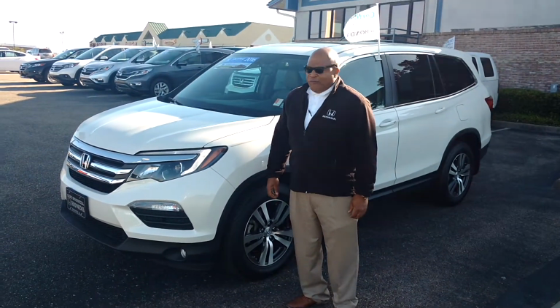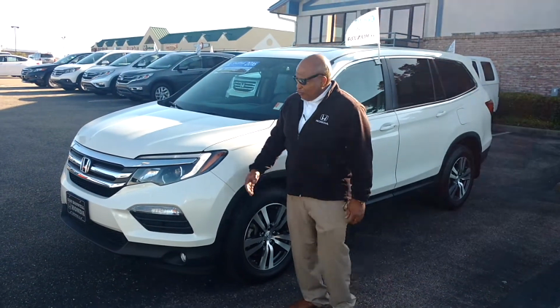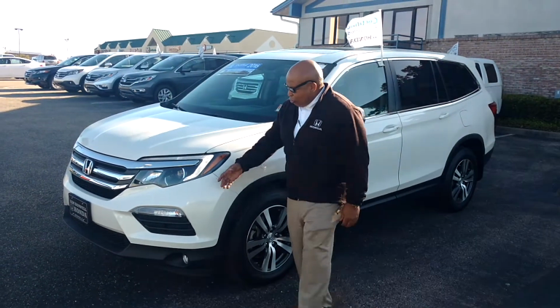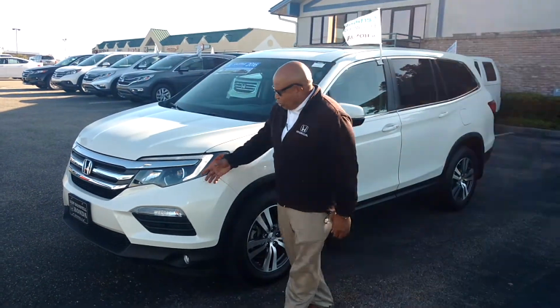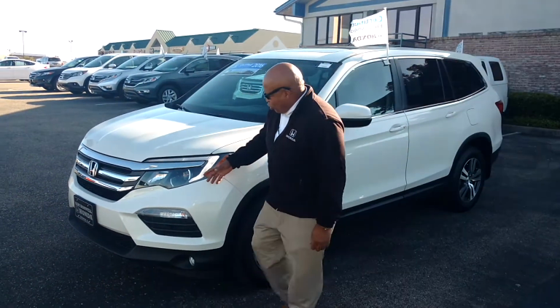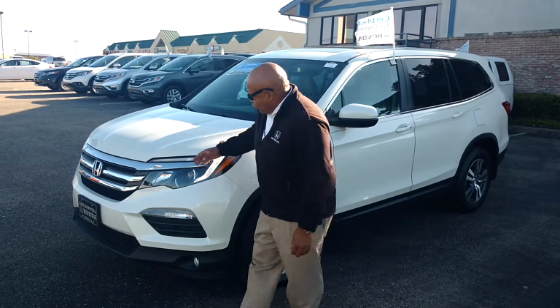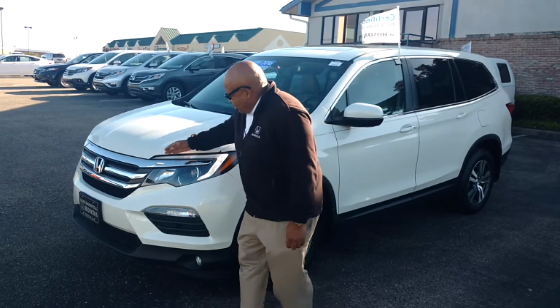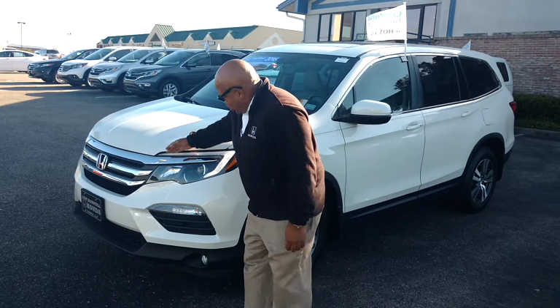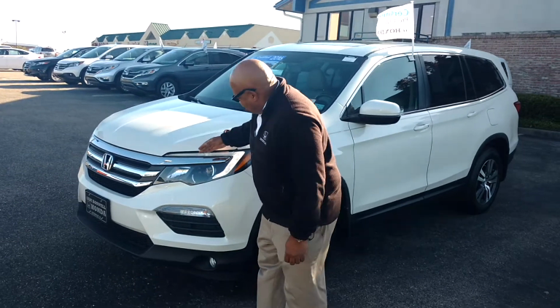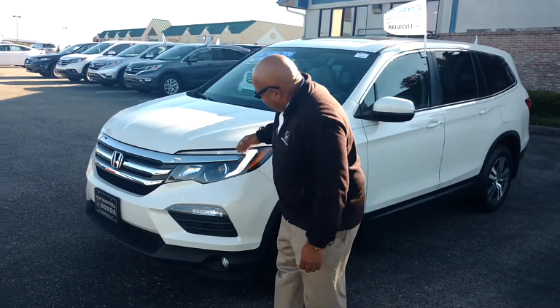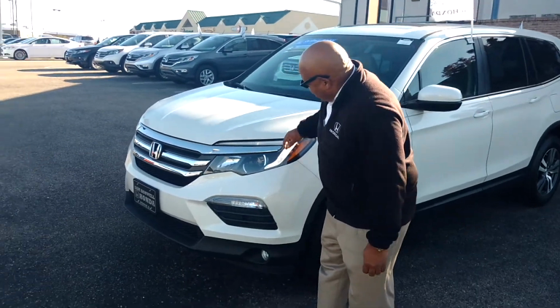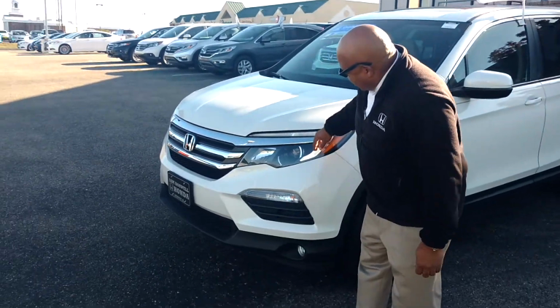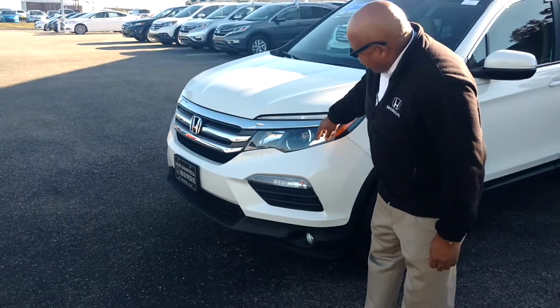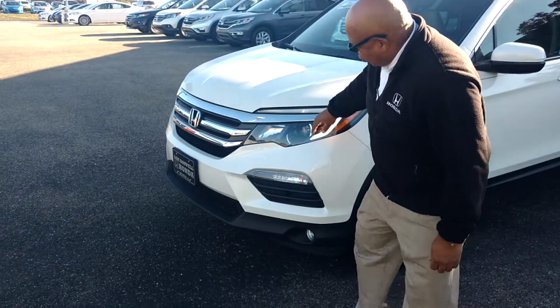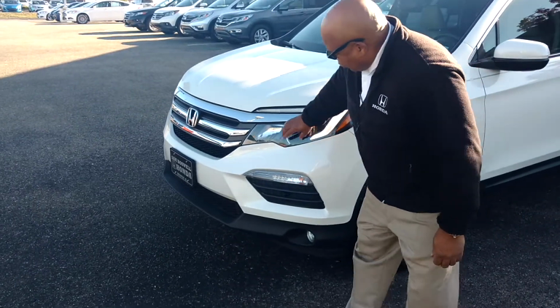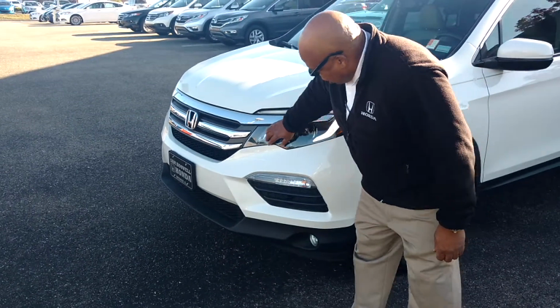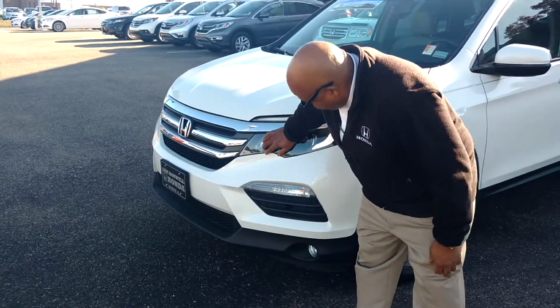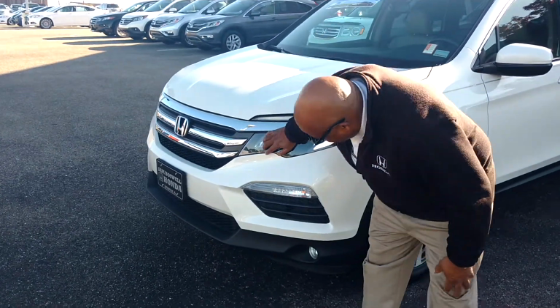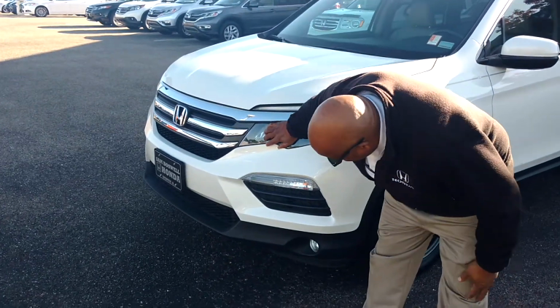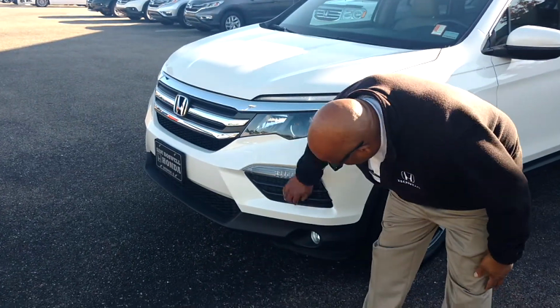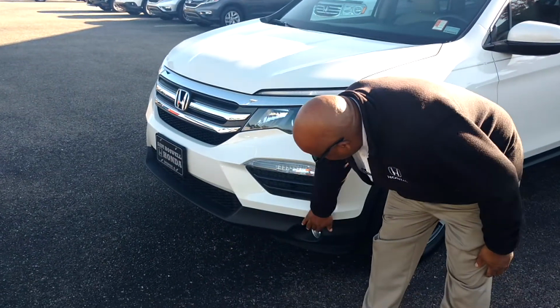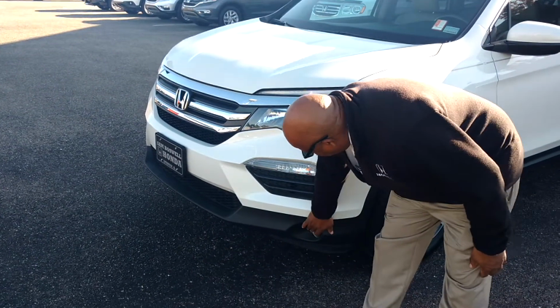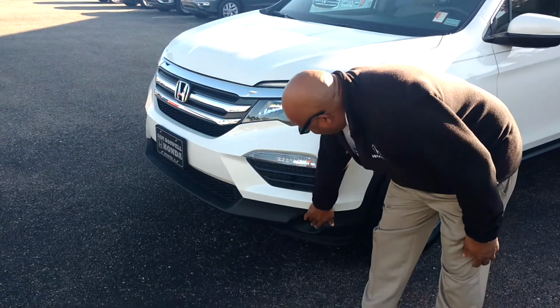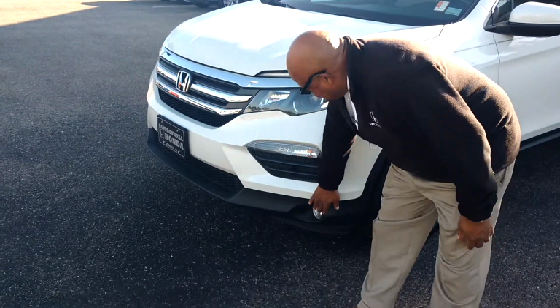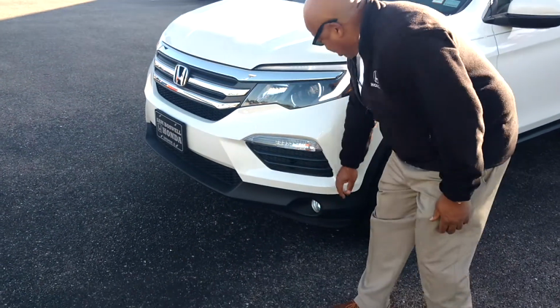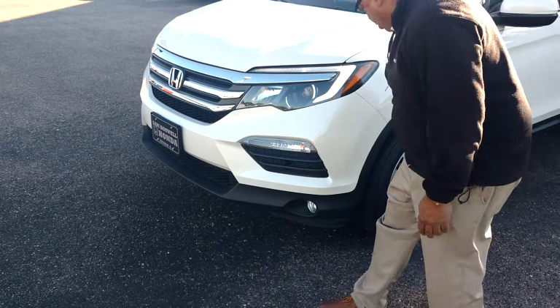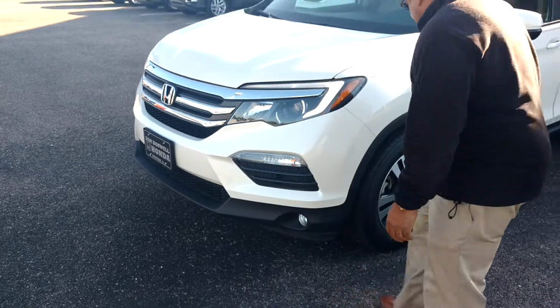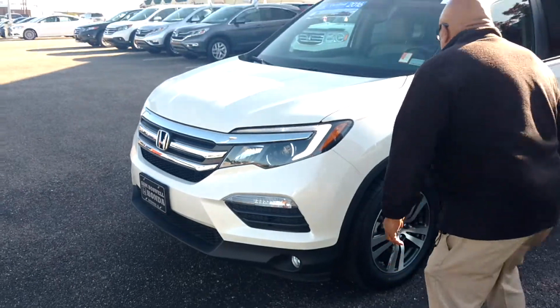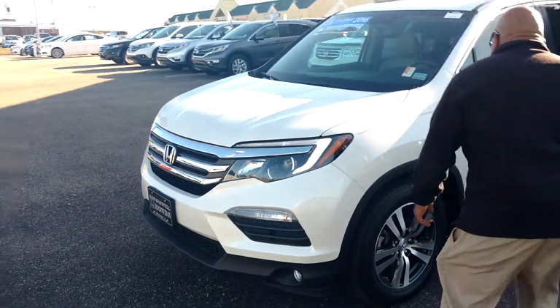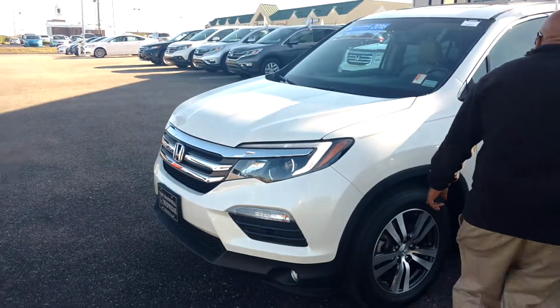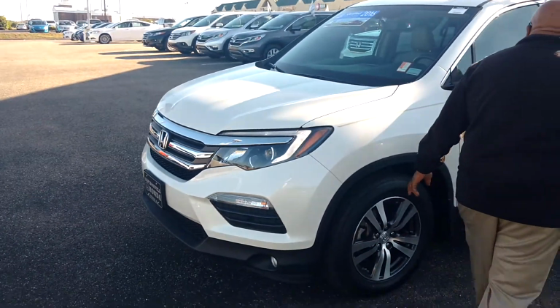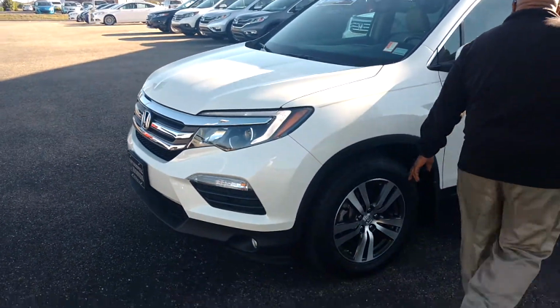First of all, I'm going to show you the LED lights with the projected headlights. These are your fog lights down here. And the alloy wheels.